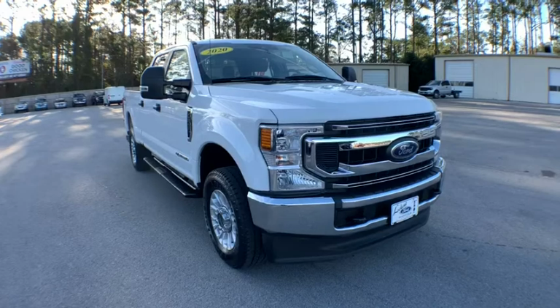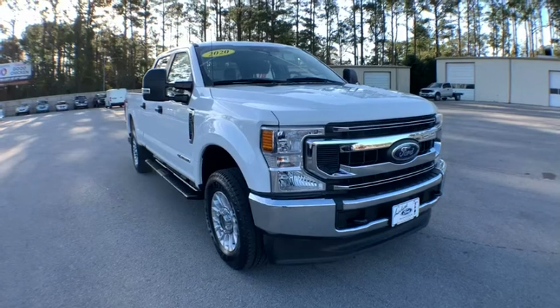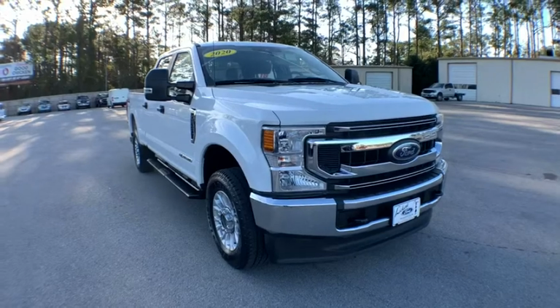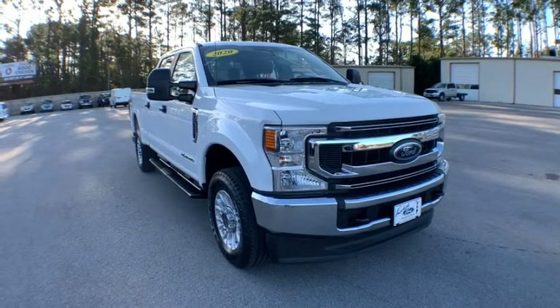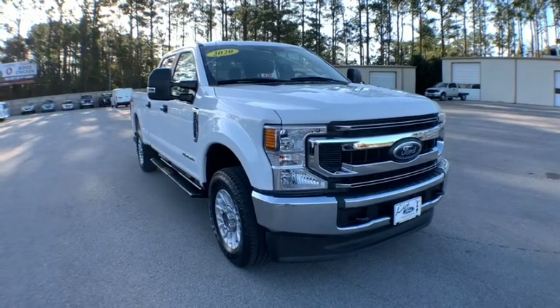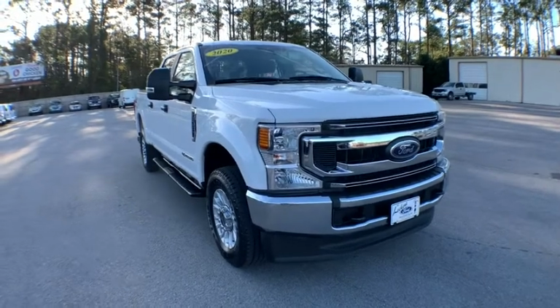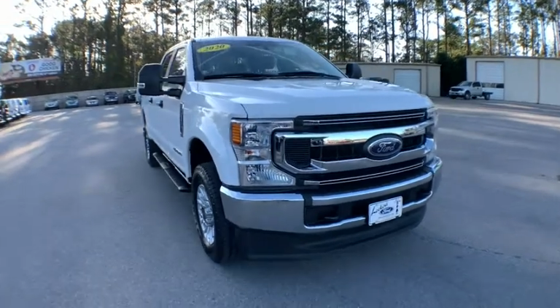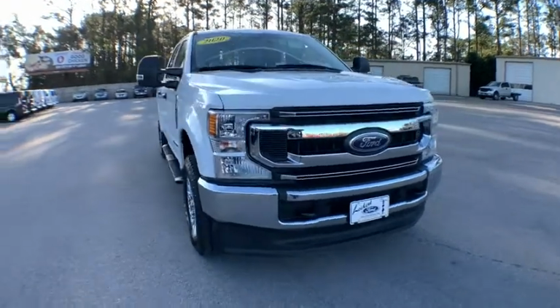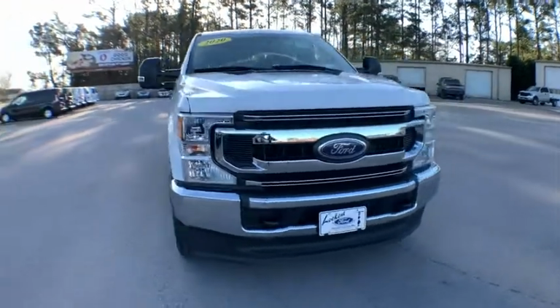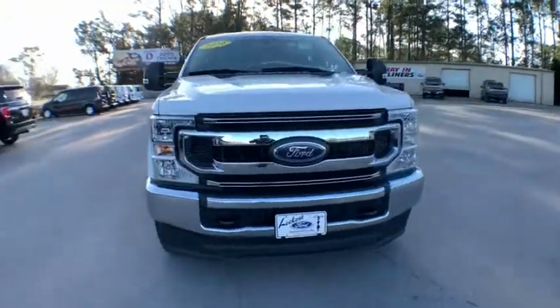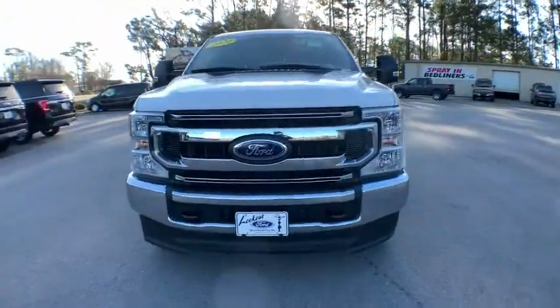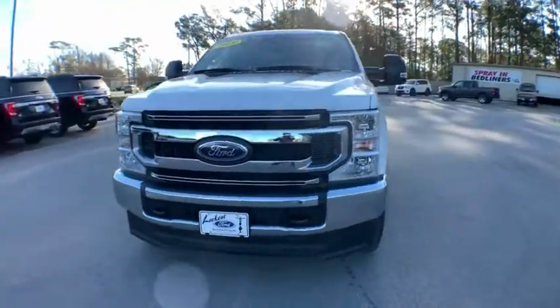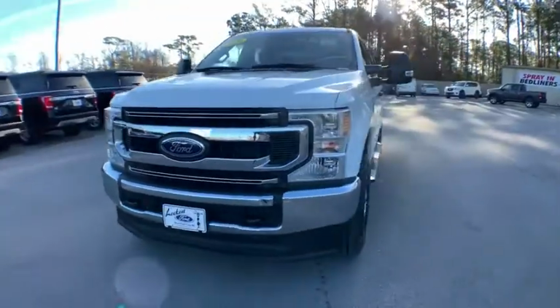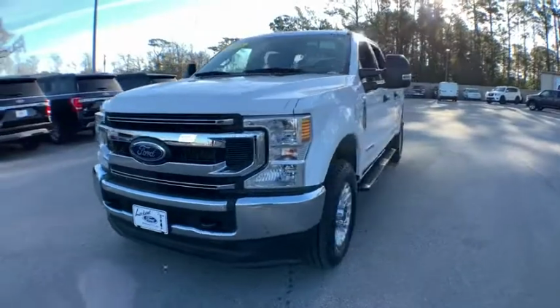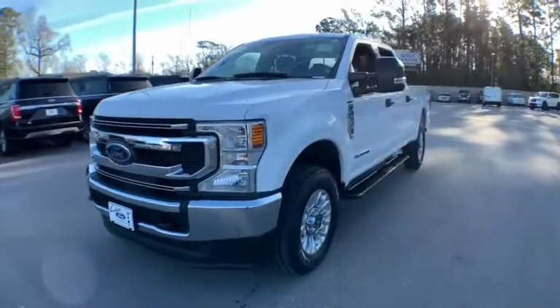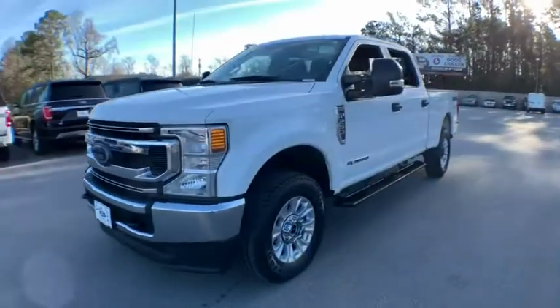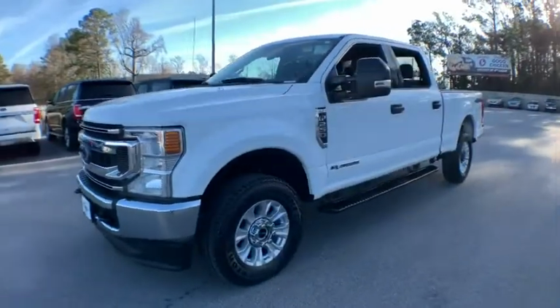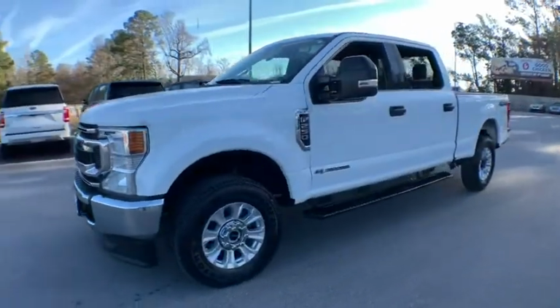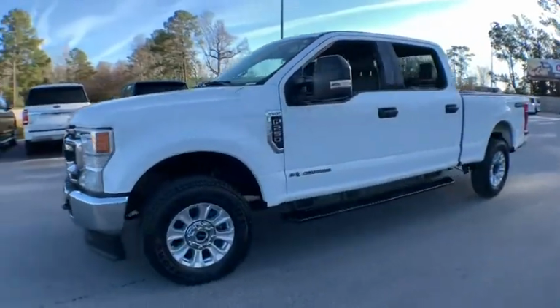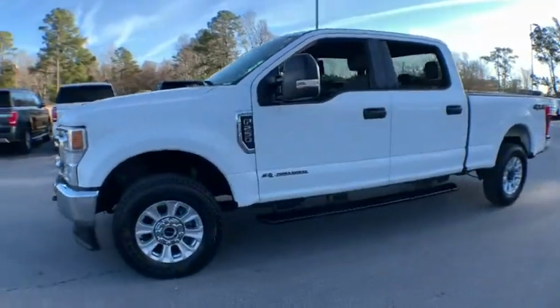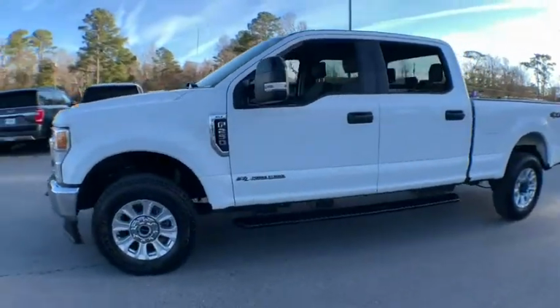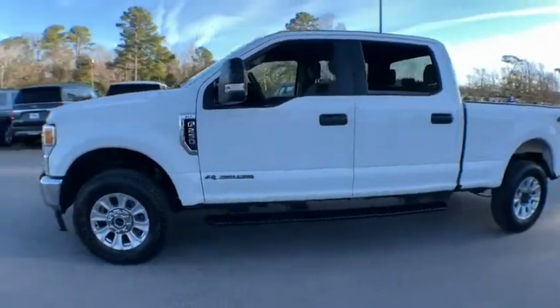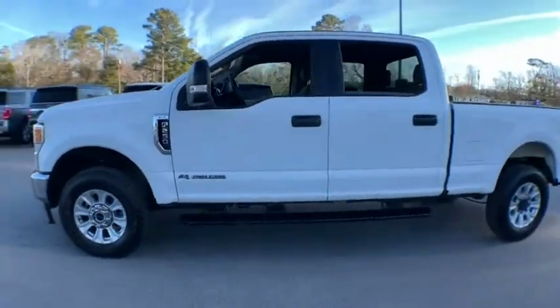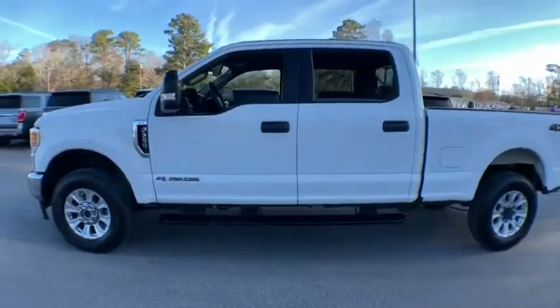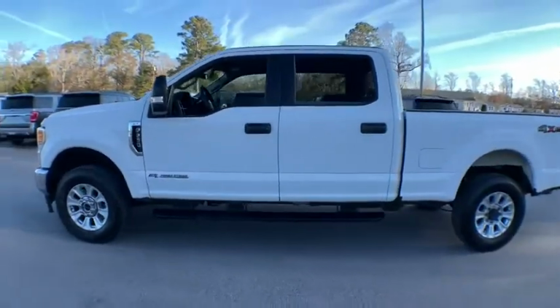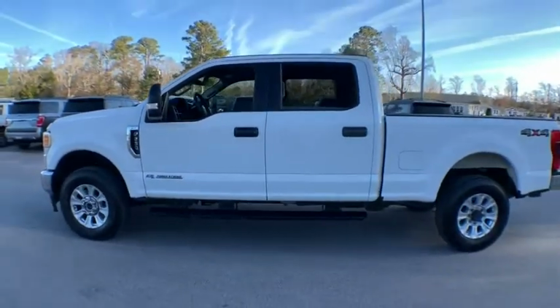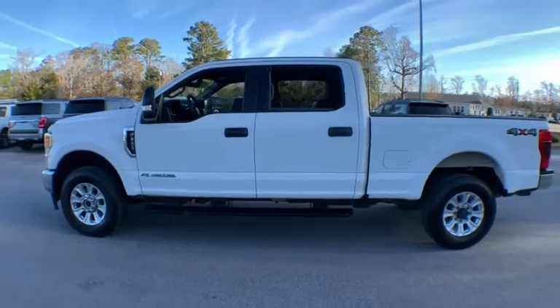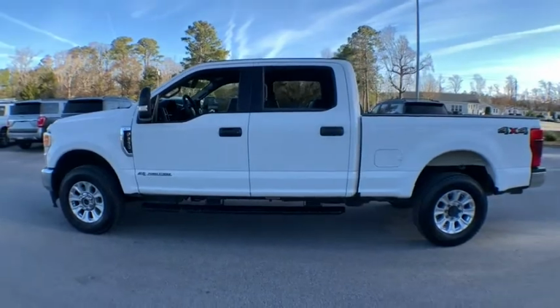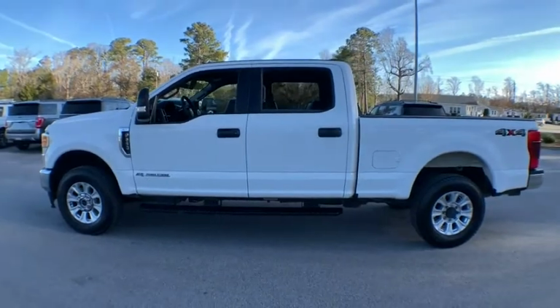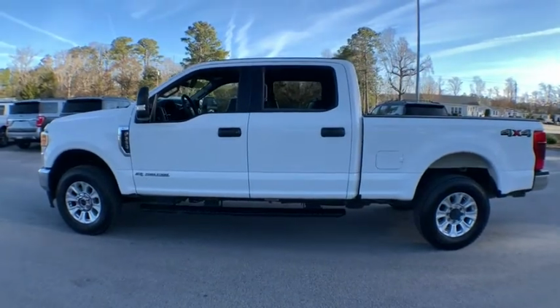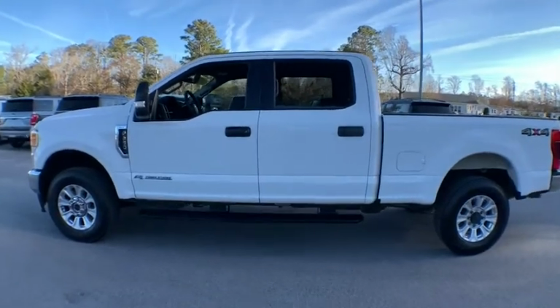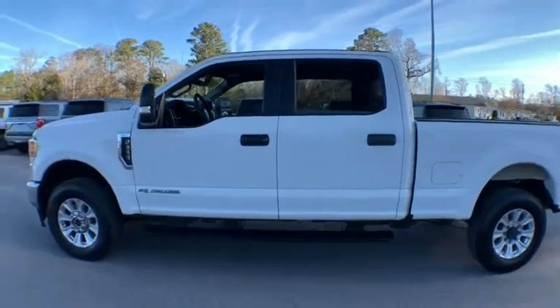Looking for the right vehicle? Check out the 2020 Ford F-250 Super Duty. Head-to-head fuel efficiency, head-to-head towing, head-to-head torque. Ford F-250 Super Duty.